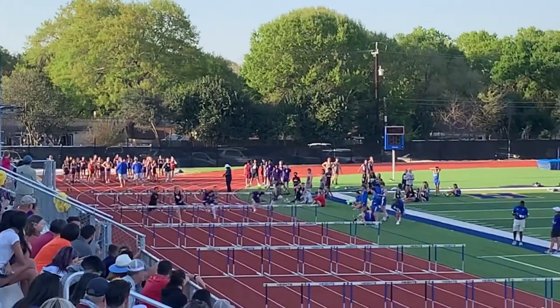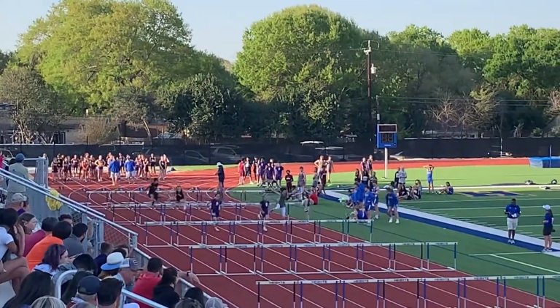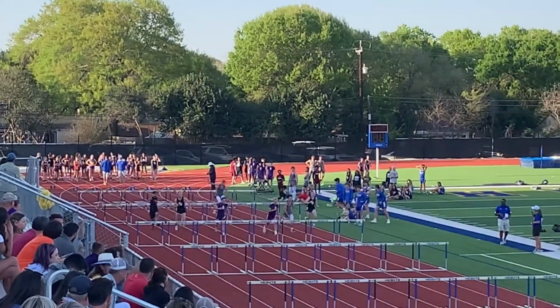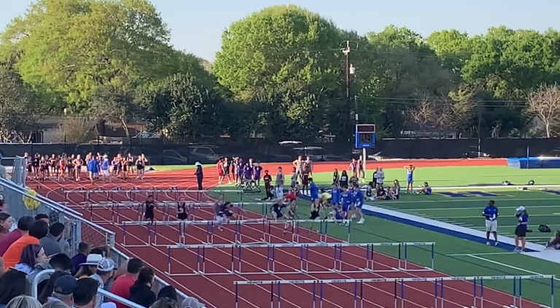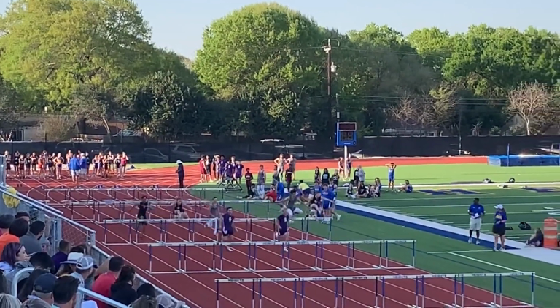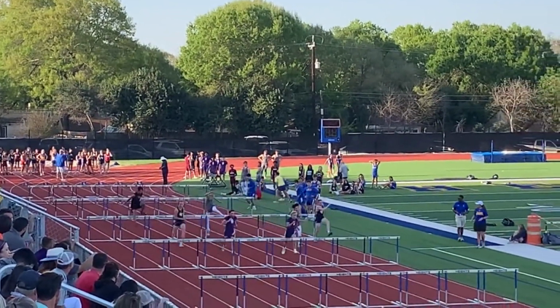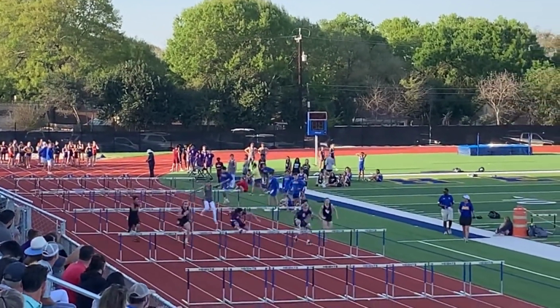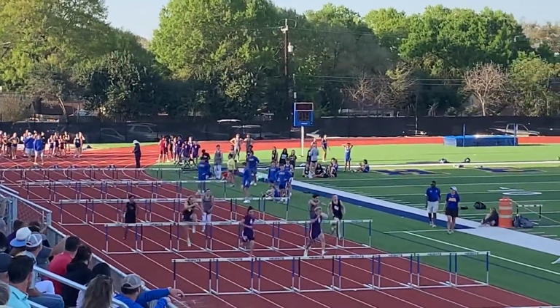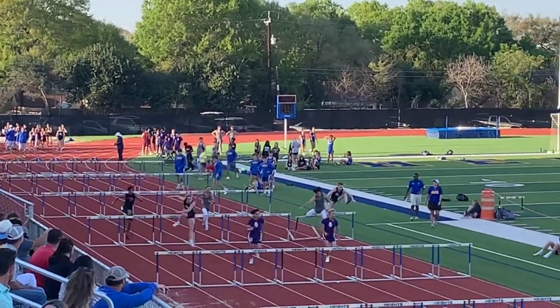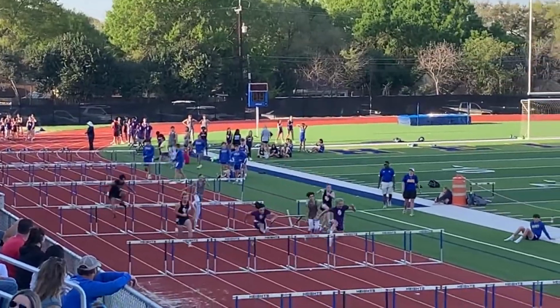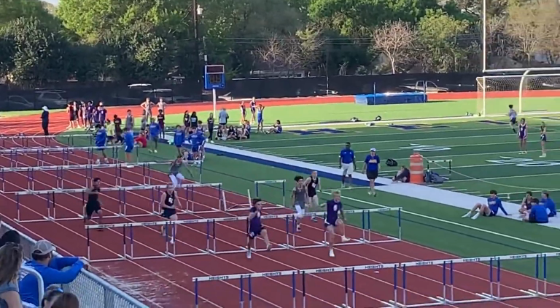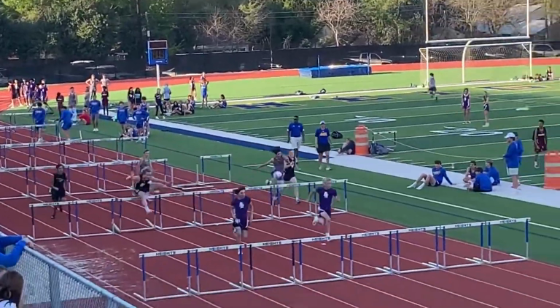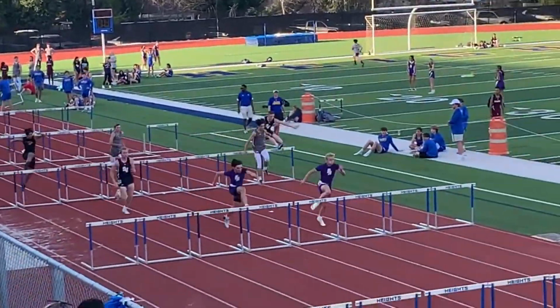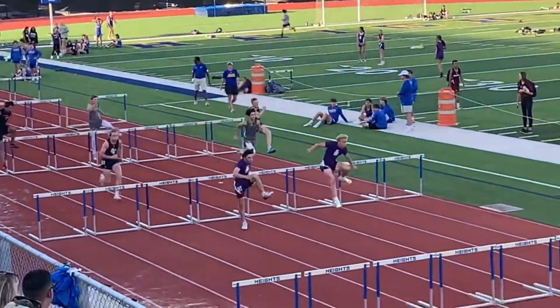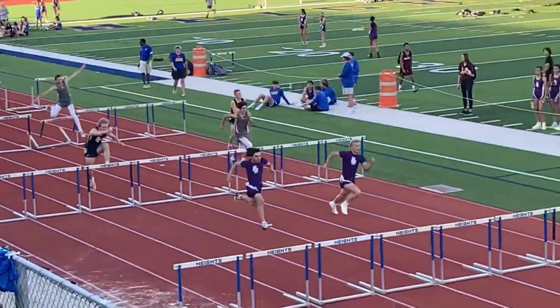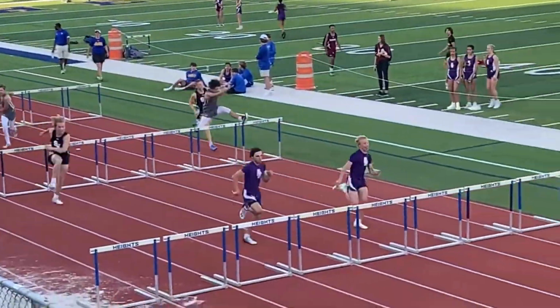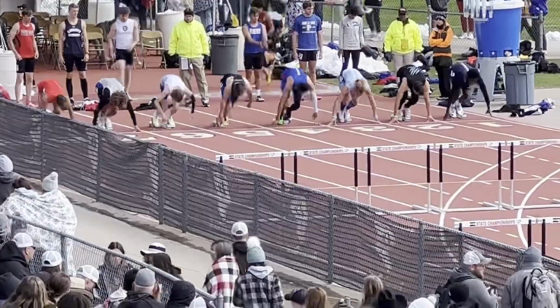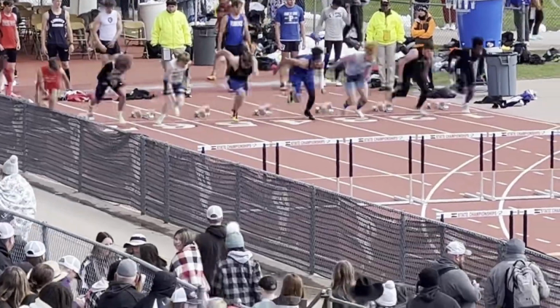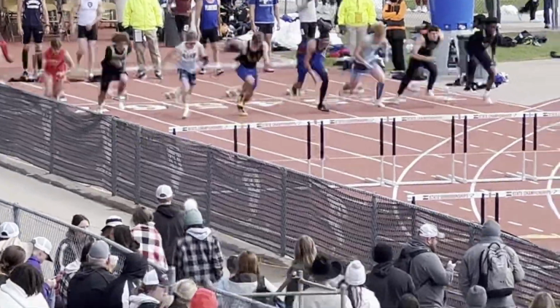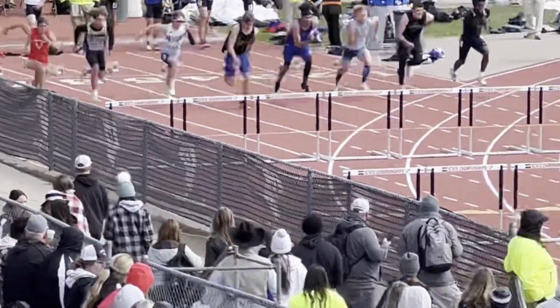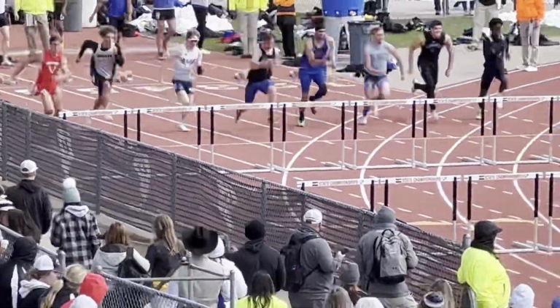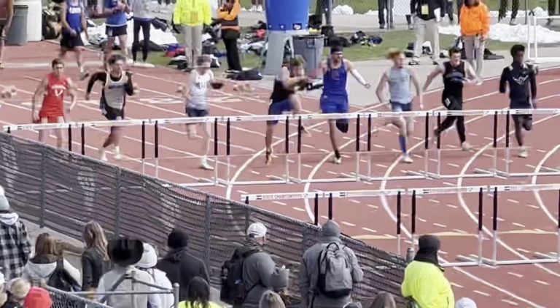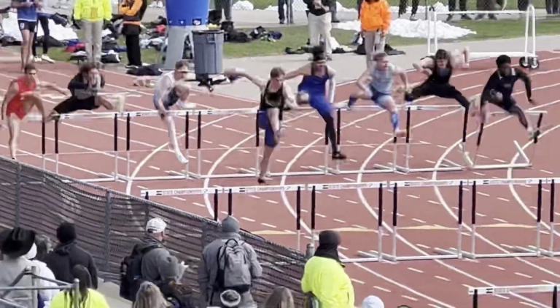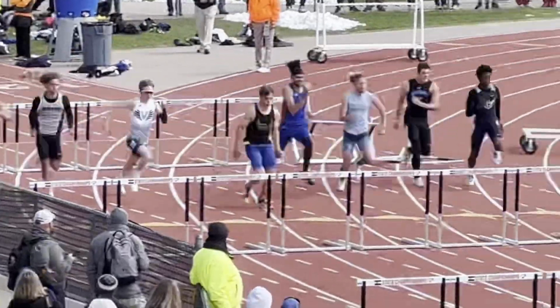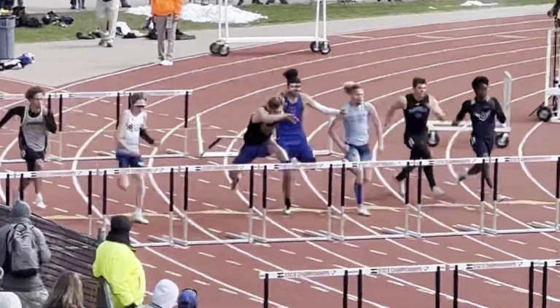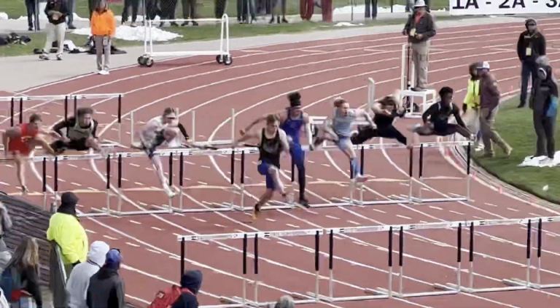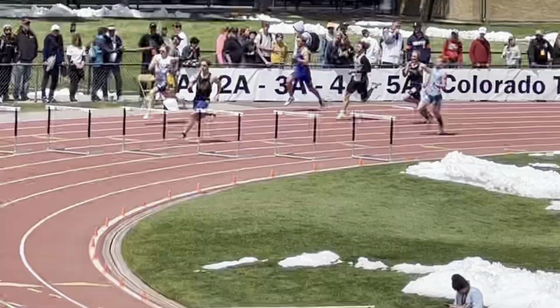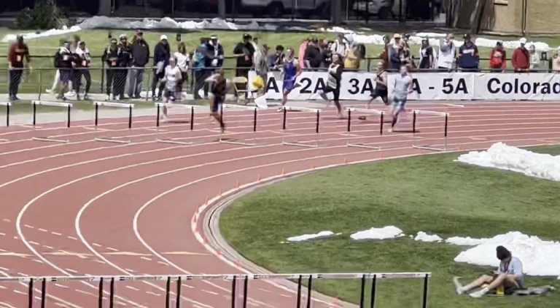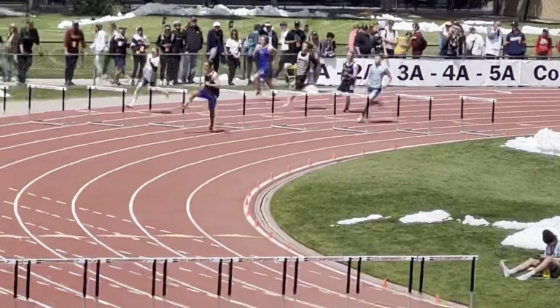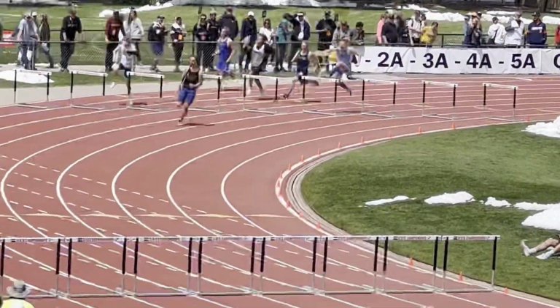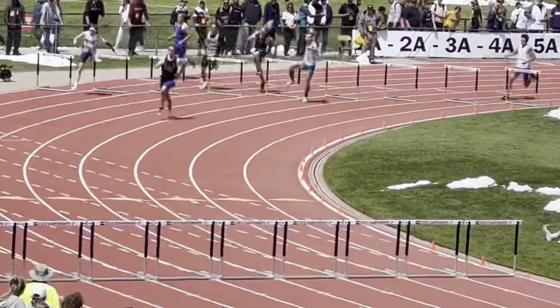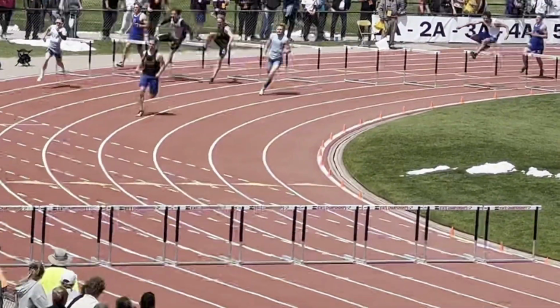Hurdles is a race in the sport of track and field where runners have to clear barriers while running. There are two different types of hurdle races for both males and females — one is short and the other is long.